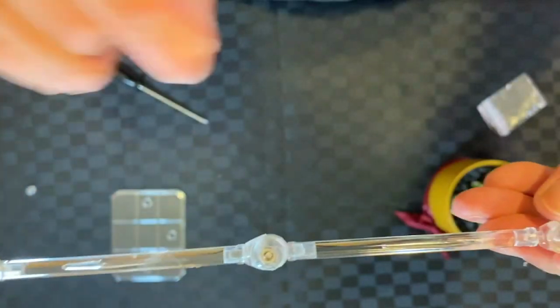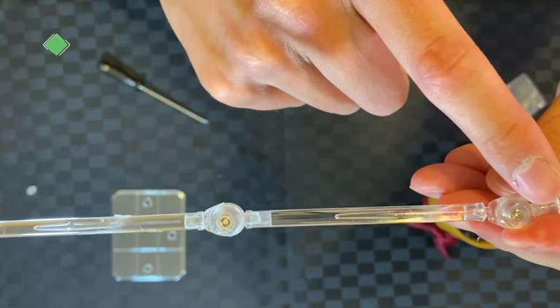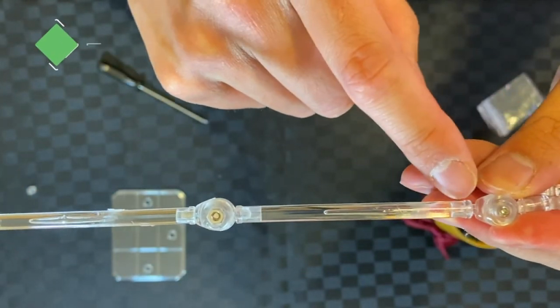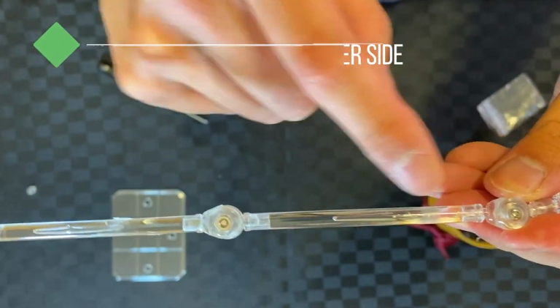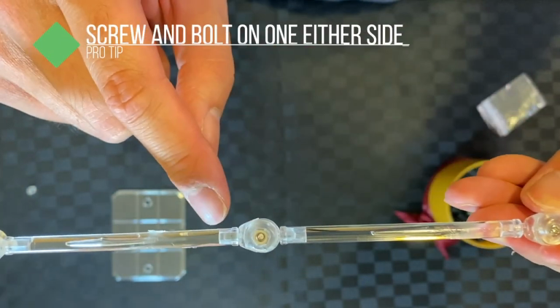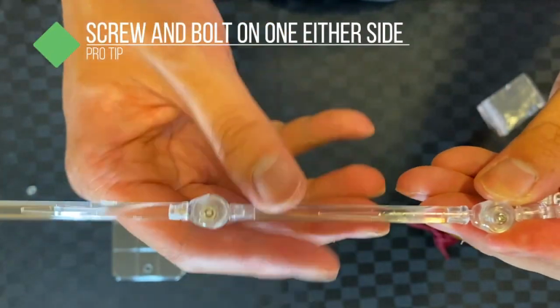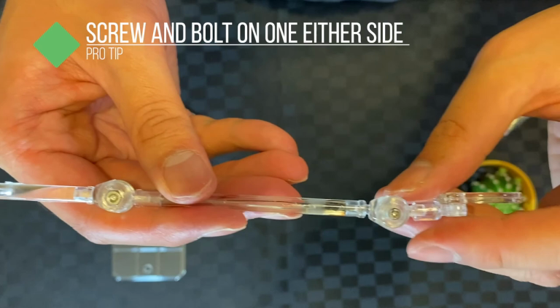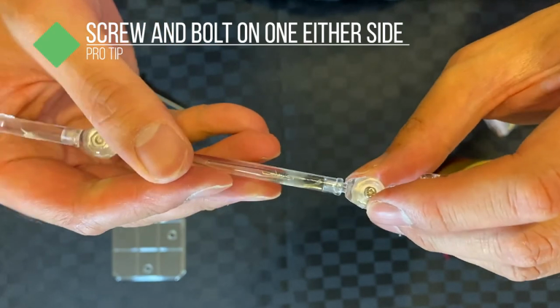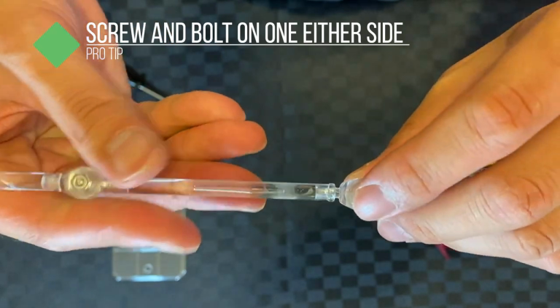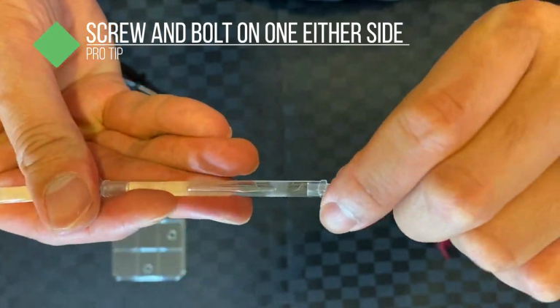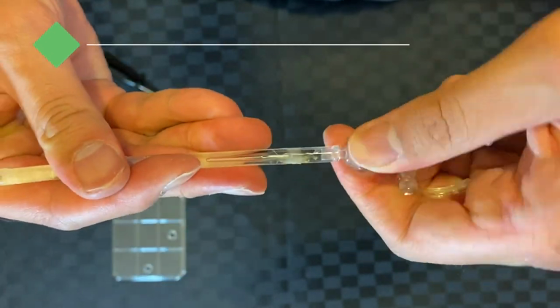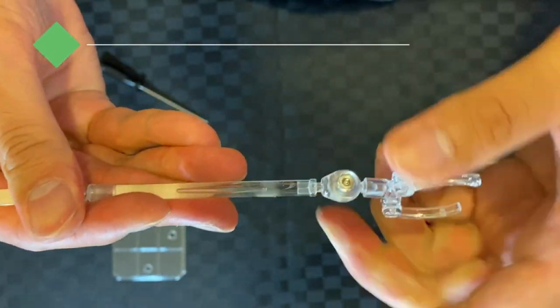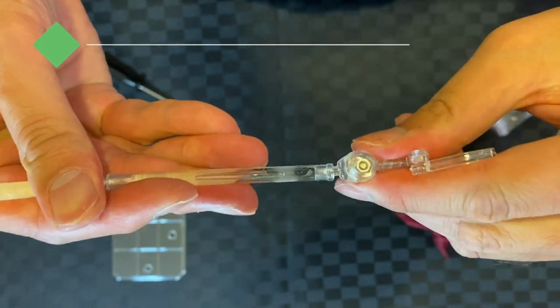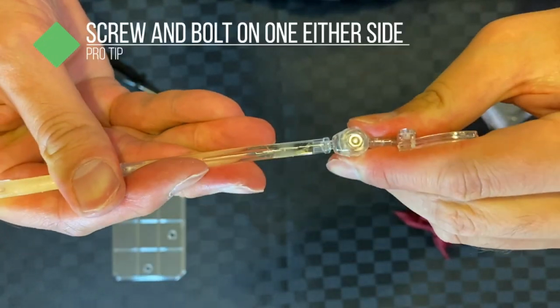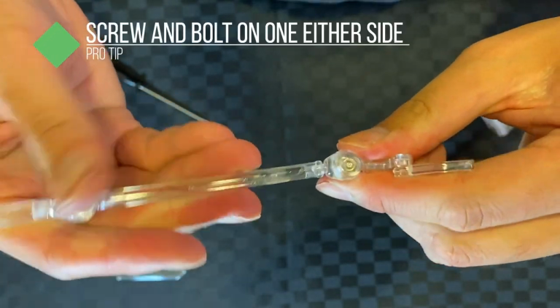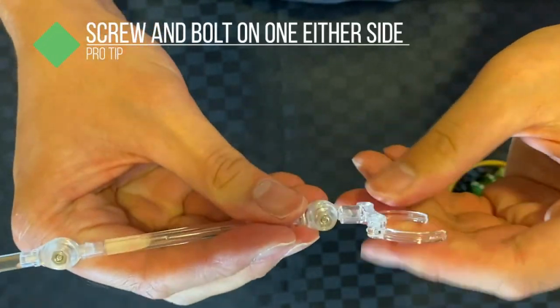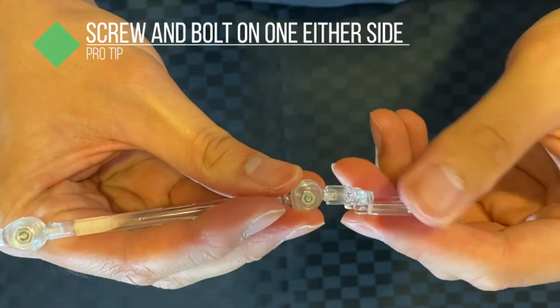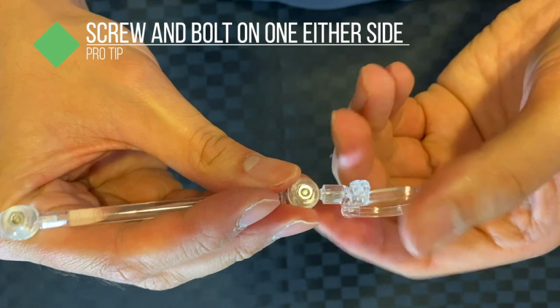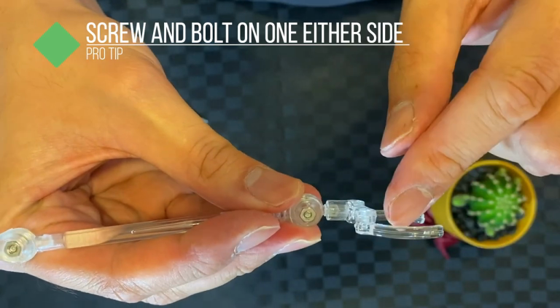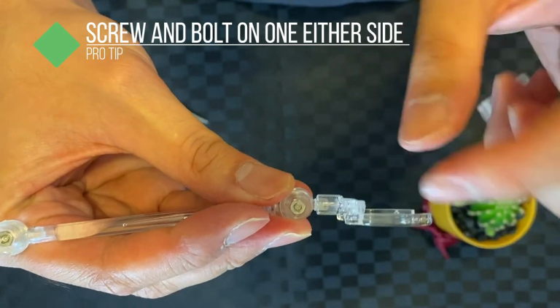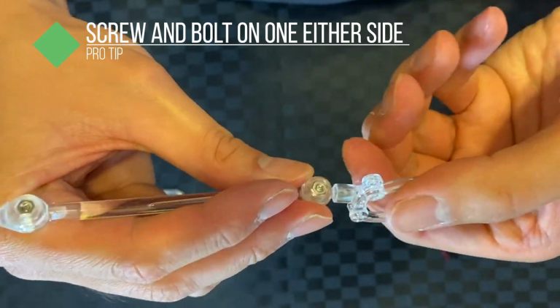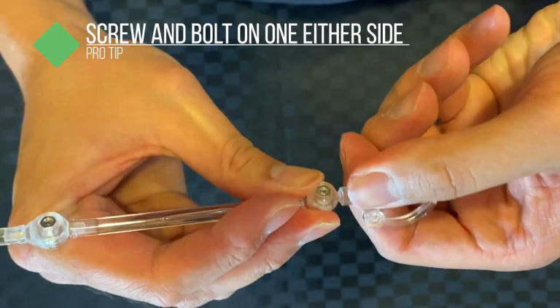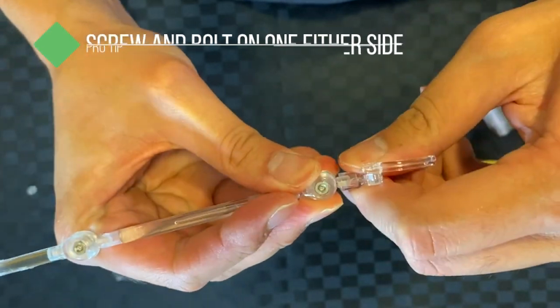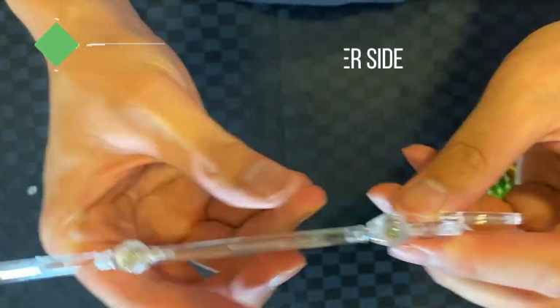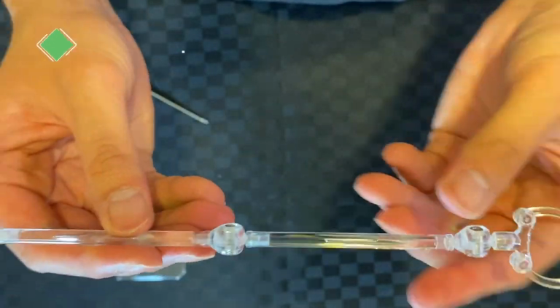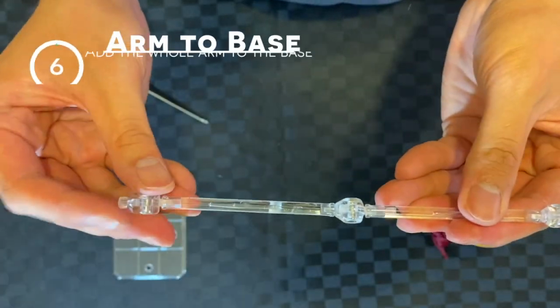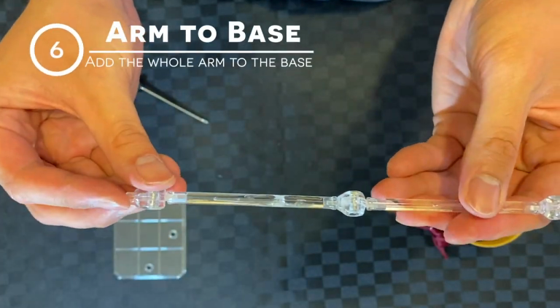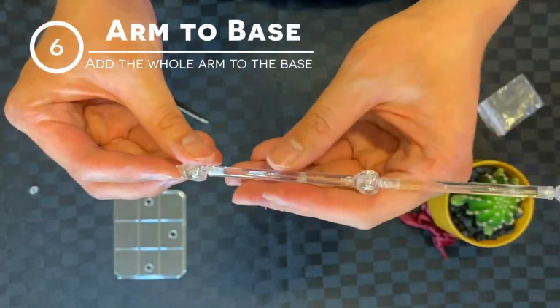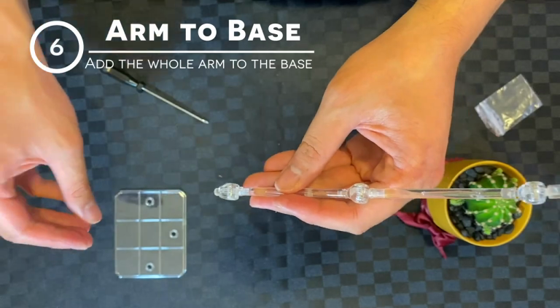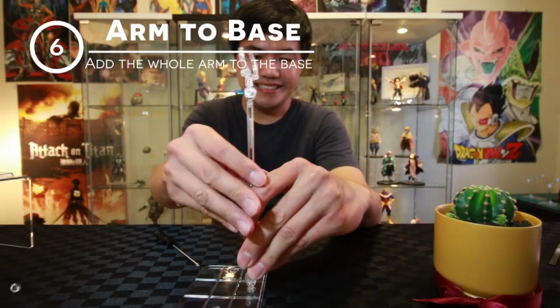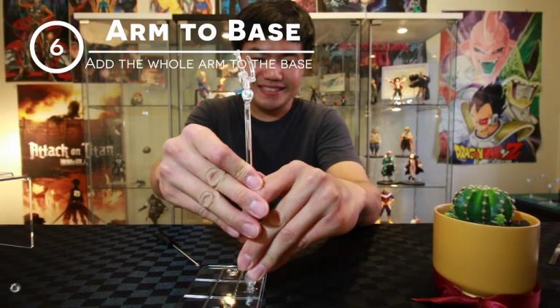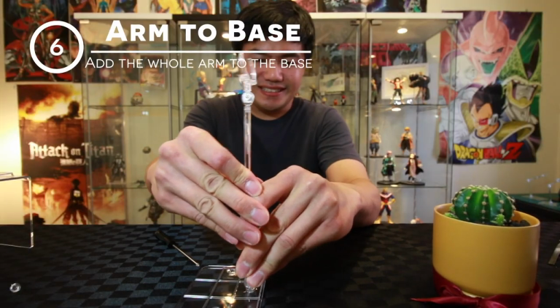If you have the screw in one side, you can easily just twist it around. I normally have this part on top, so it sits just back. And now we can attach this to the base.